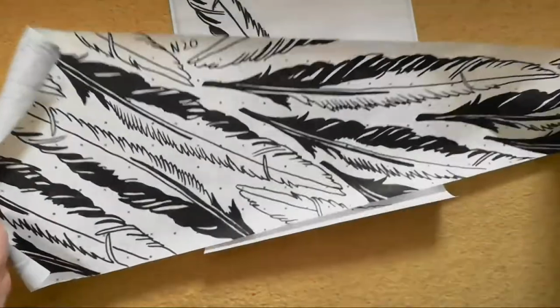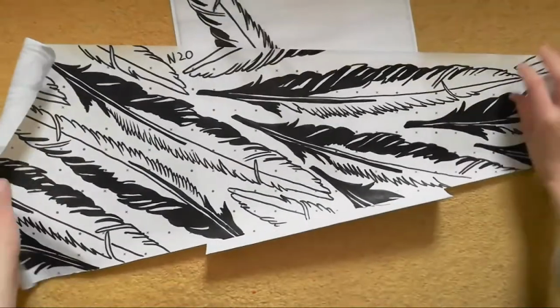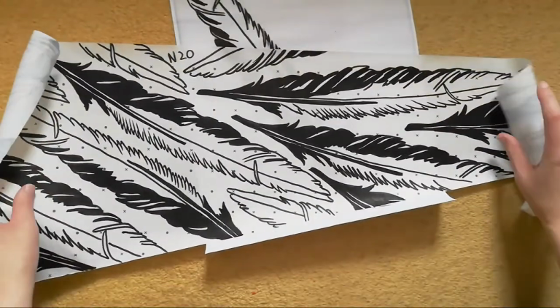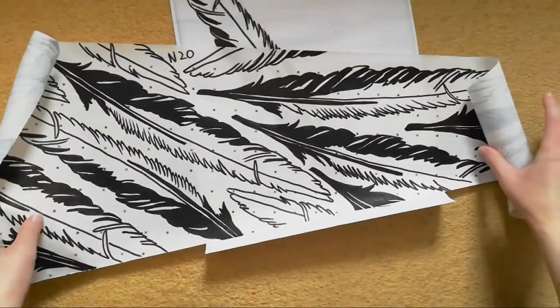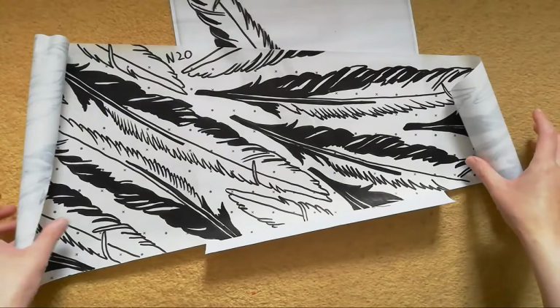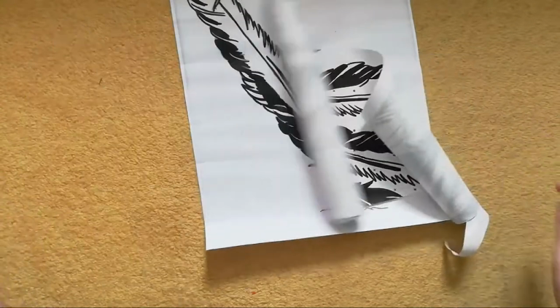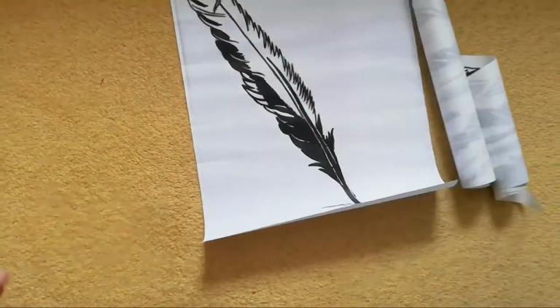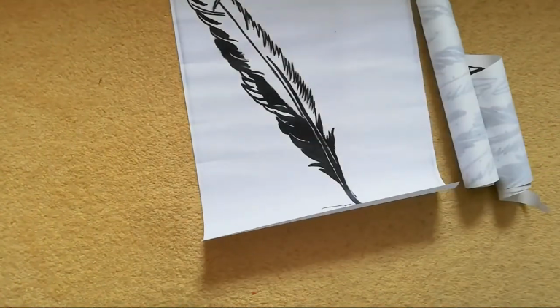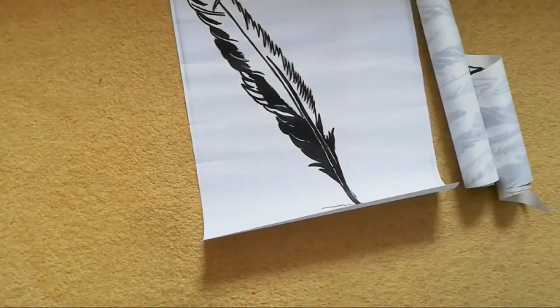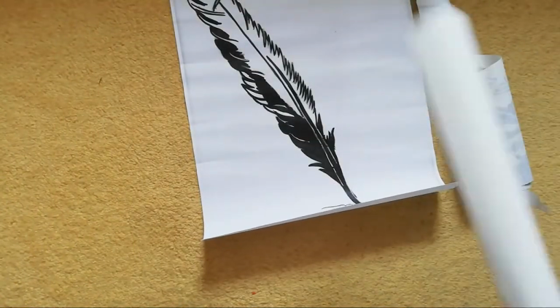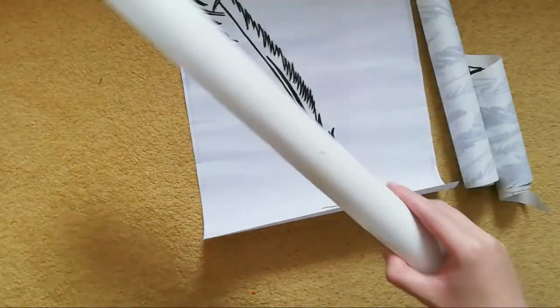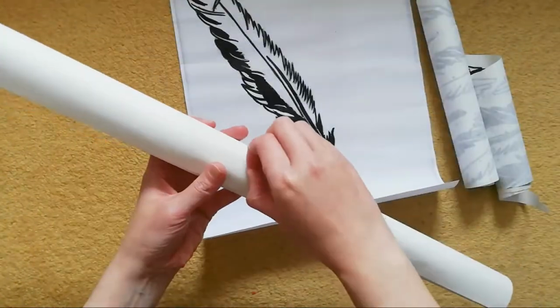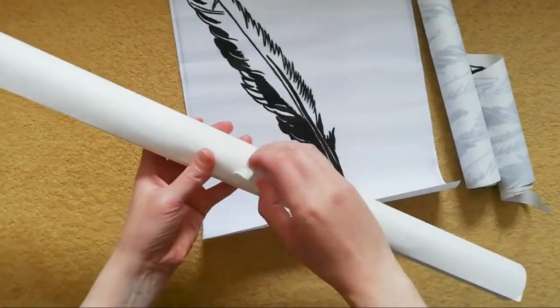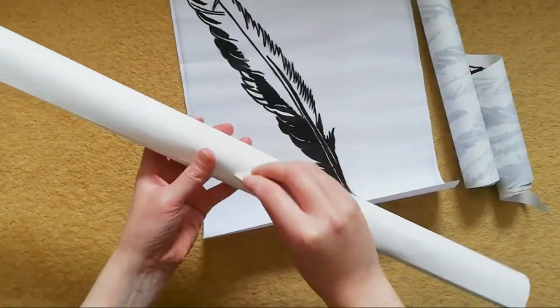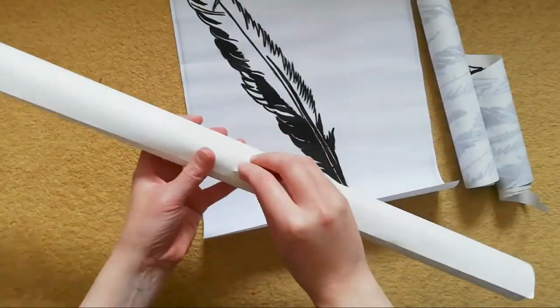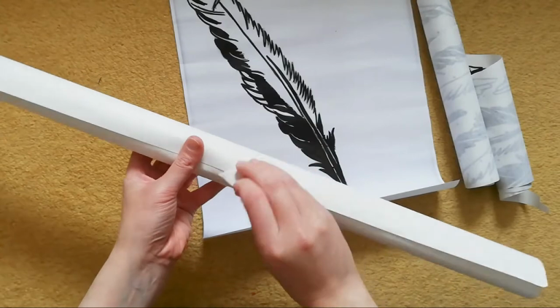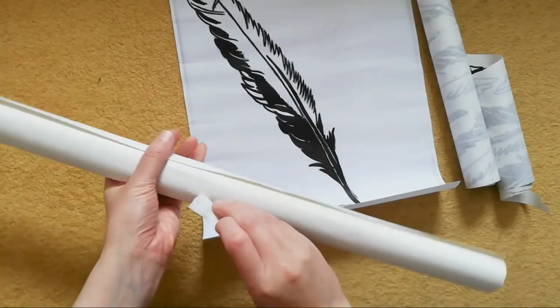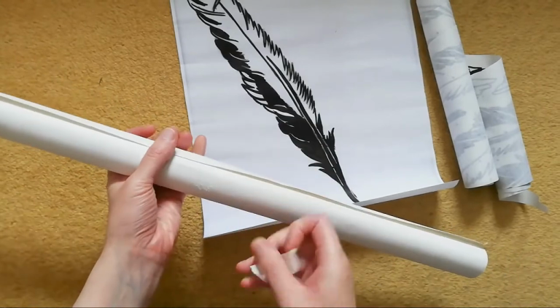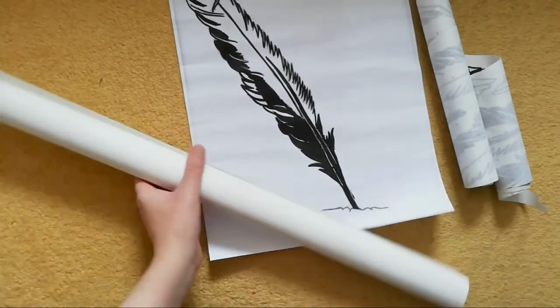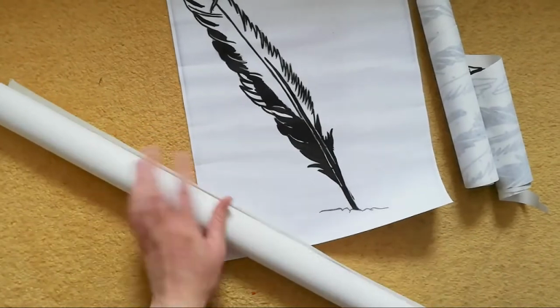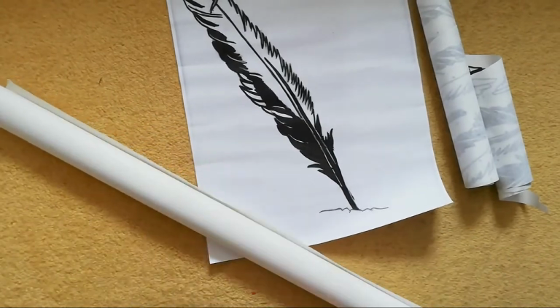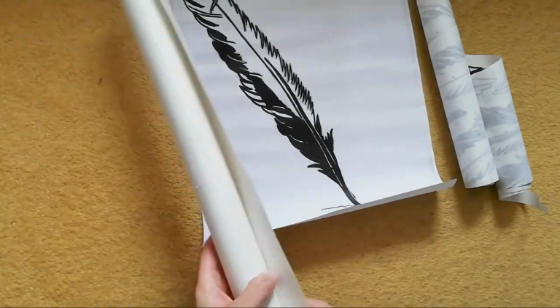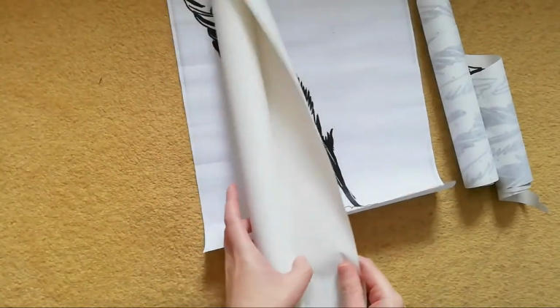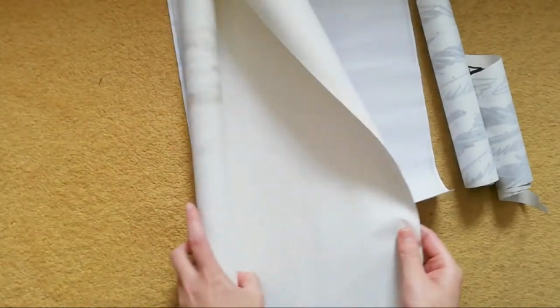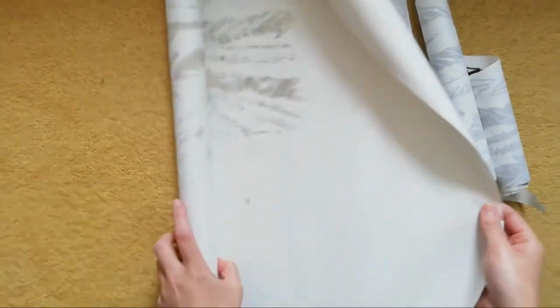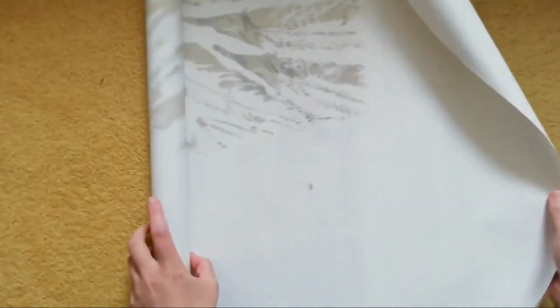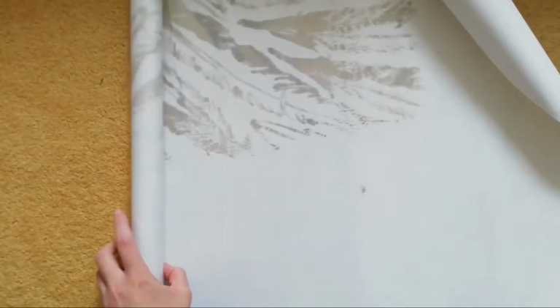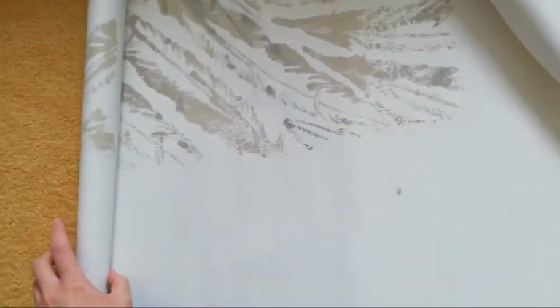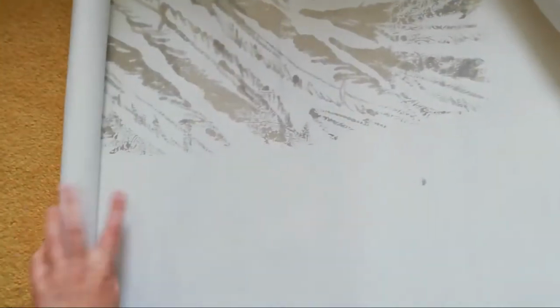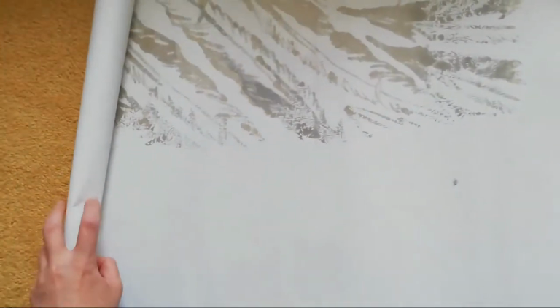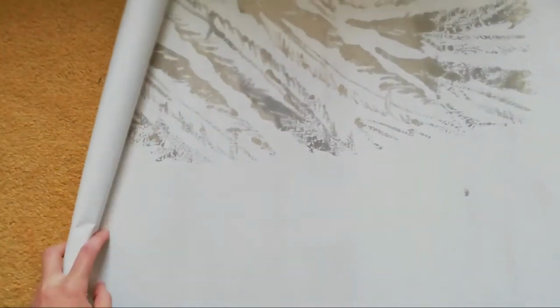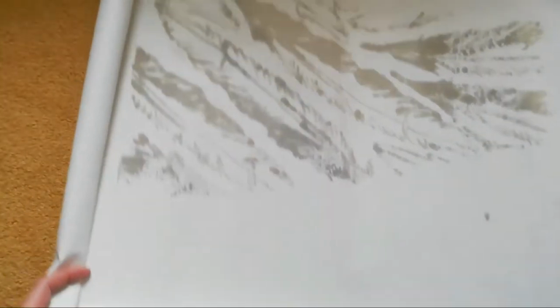I then outlined all the pattern I had created with wax. Once the pattern had been transferred to a very thin piece of silk, I then had to iron the wax out of the silk. And this is the result.